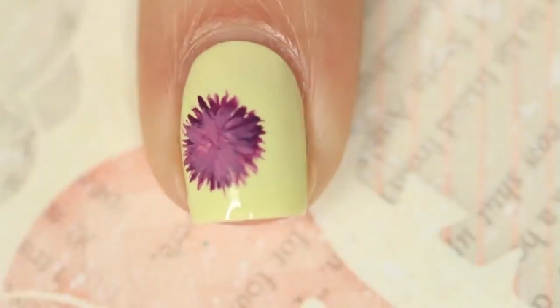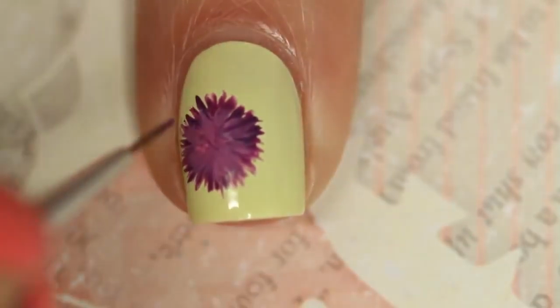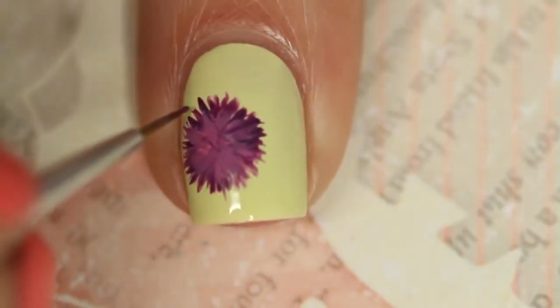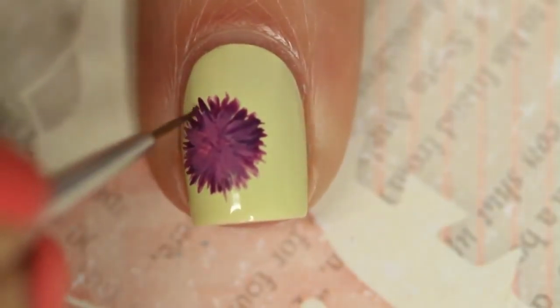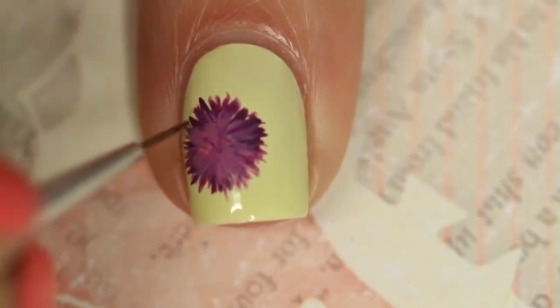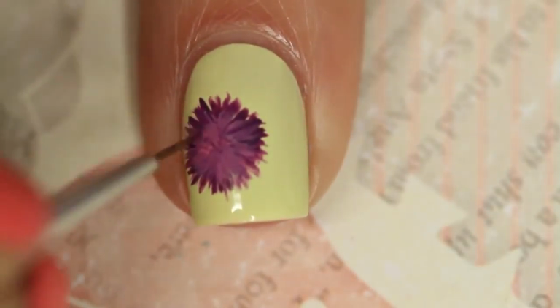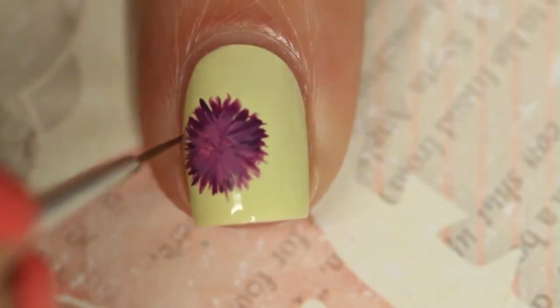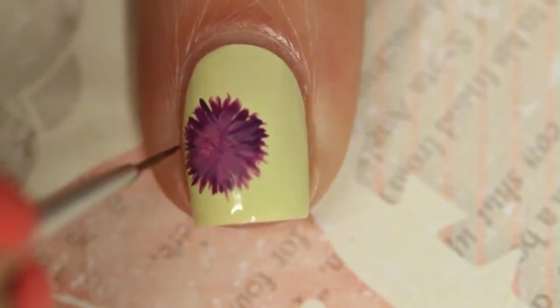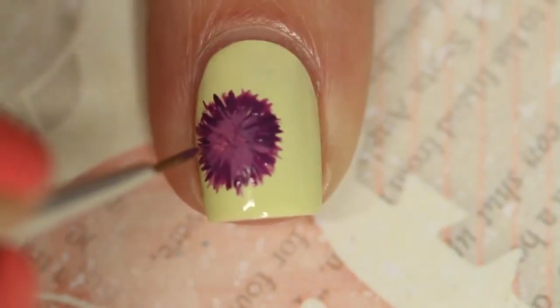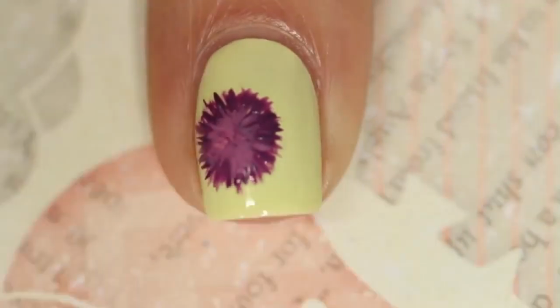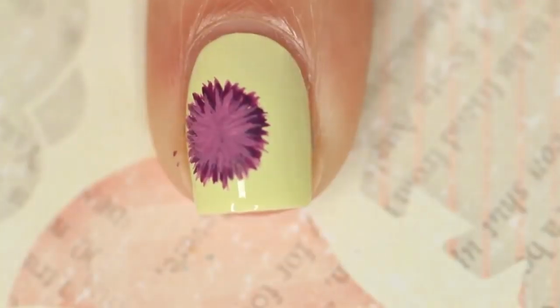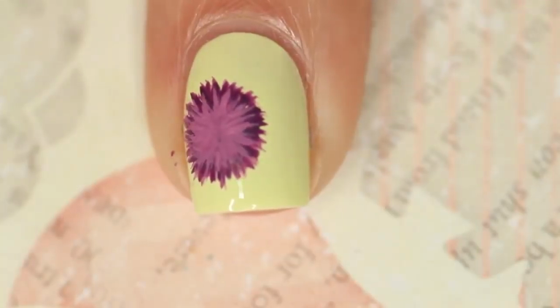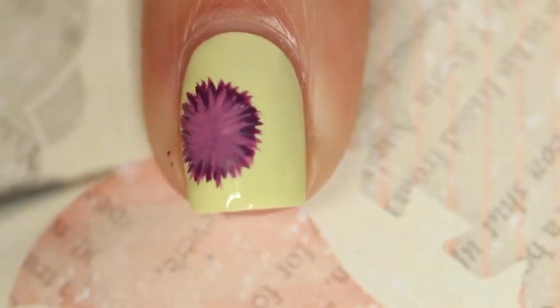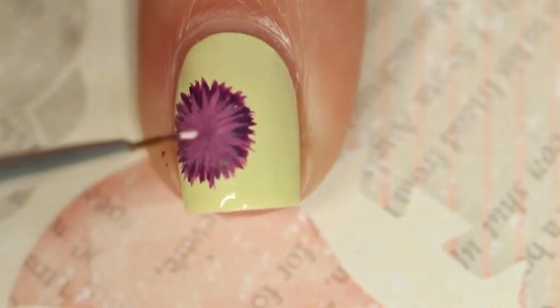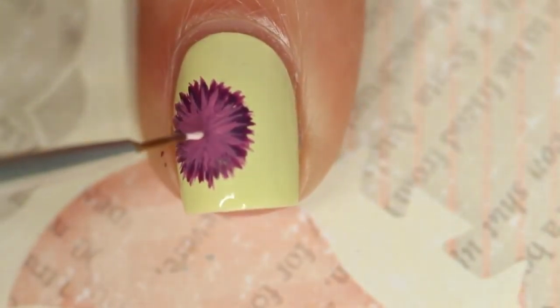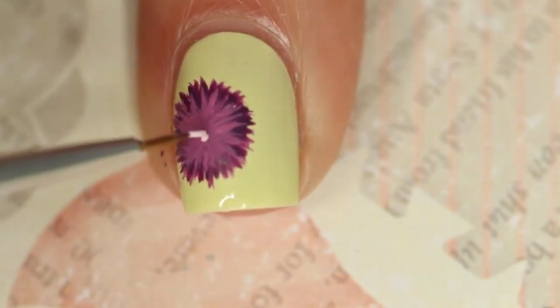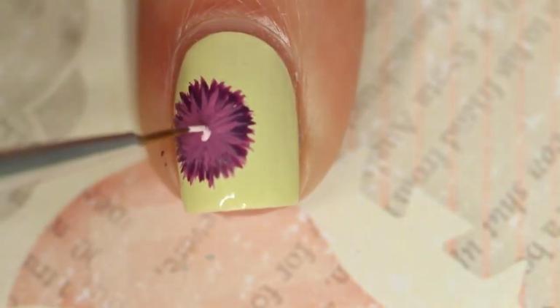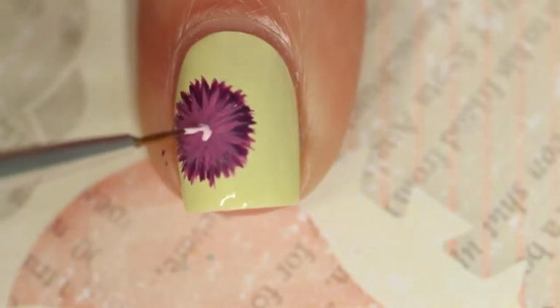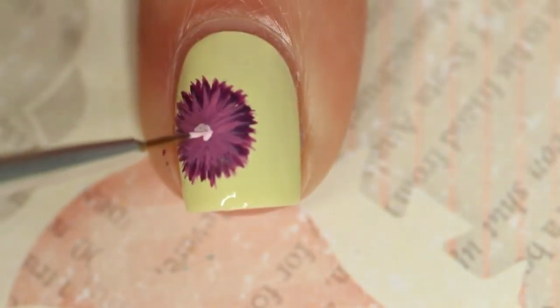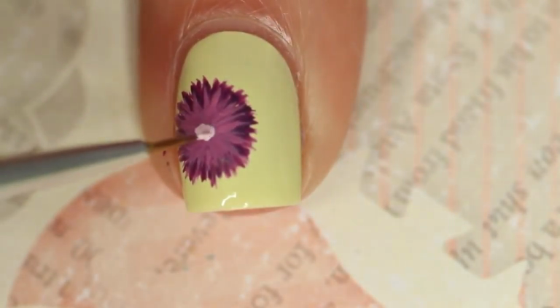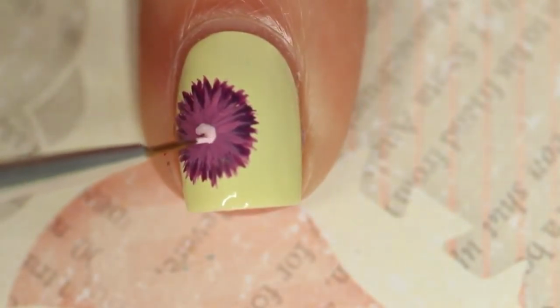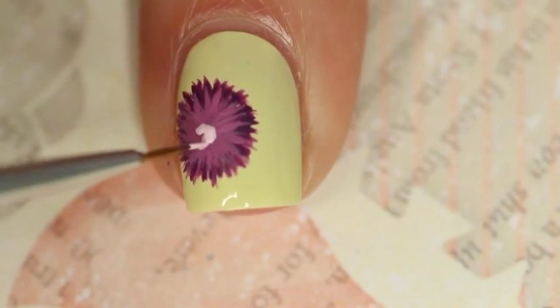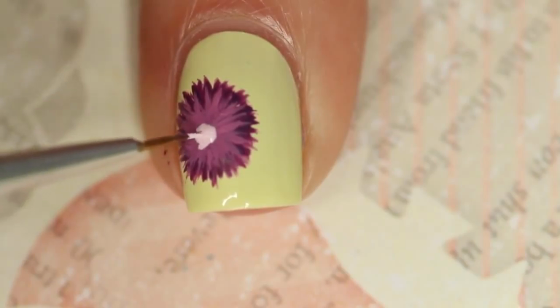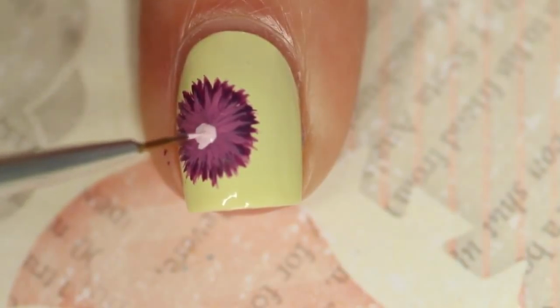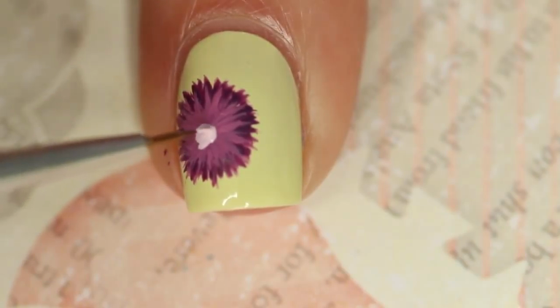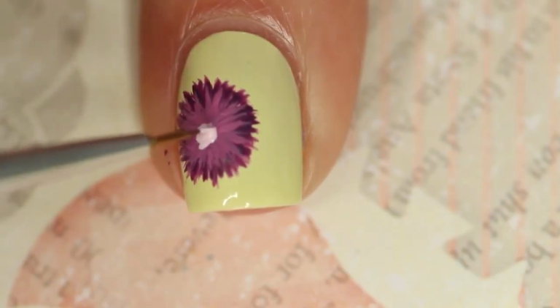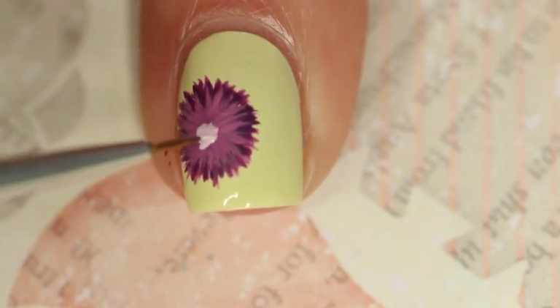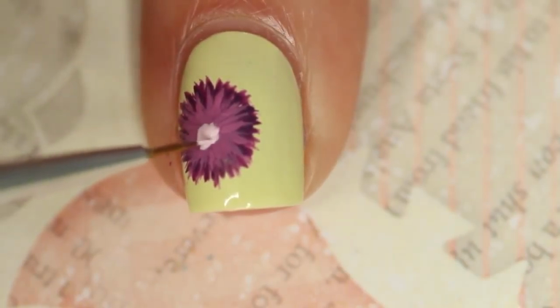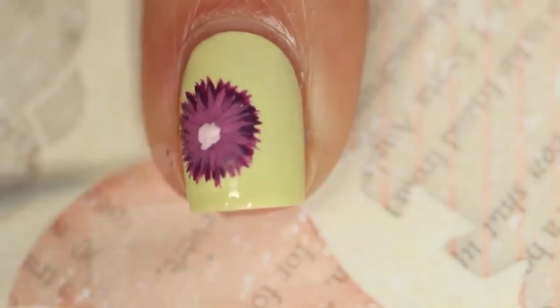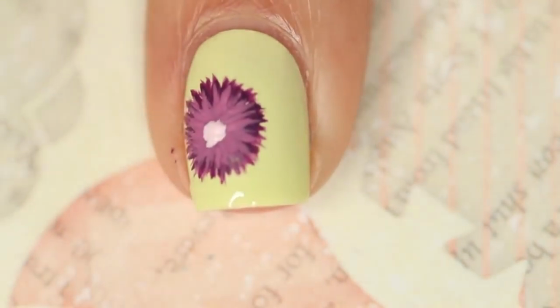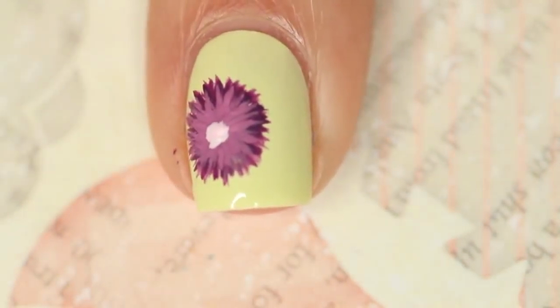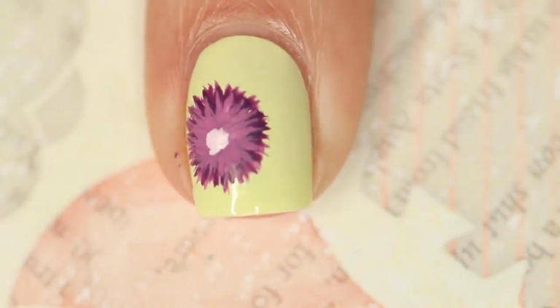I'm not going to let that really dry because I want them to blend together, and I'm going to just go back and add a little bit more of that first color. Really light strokes.